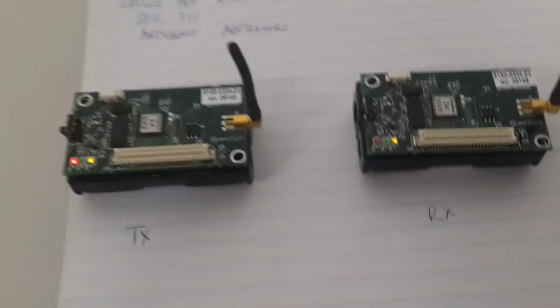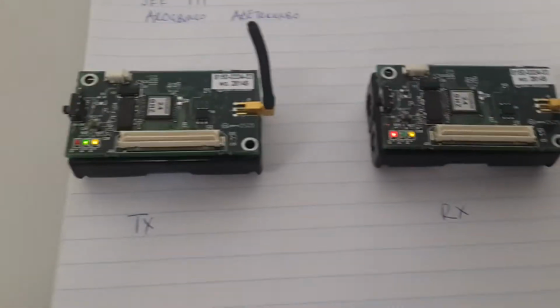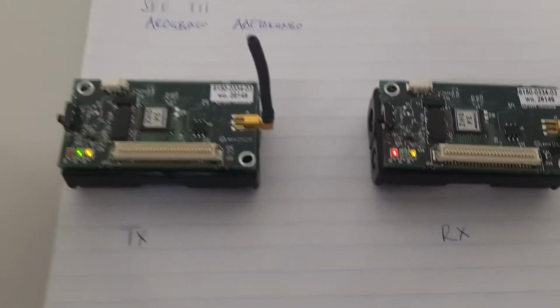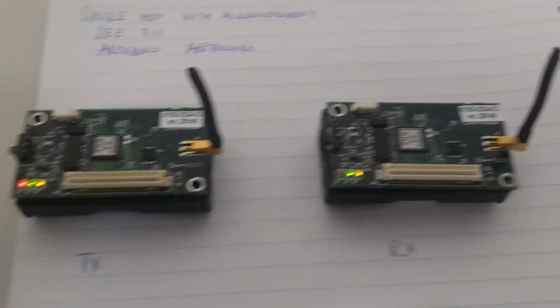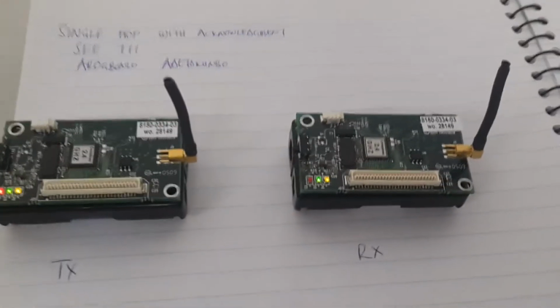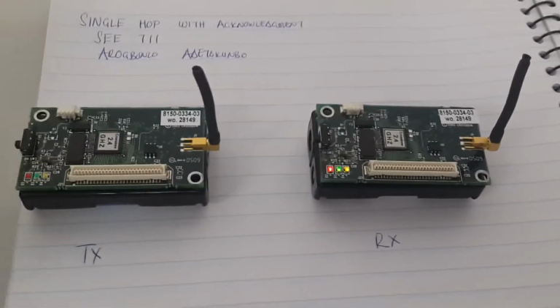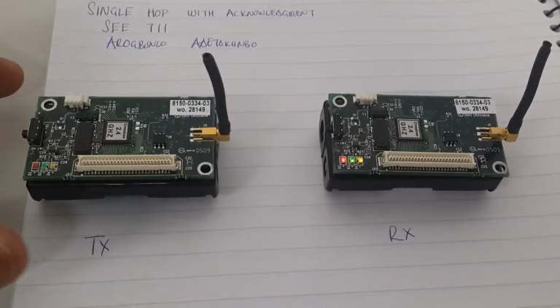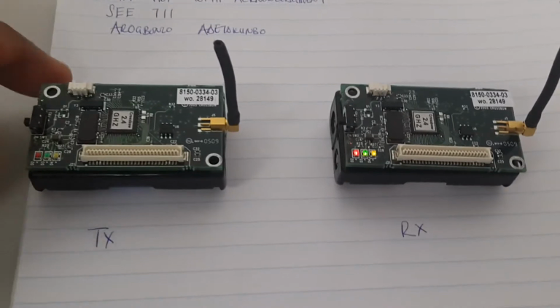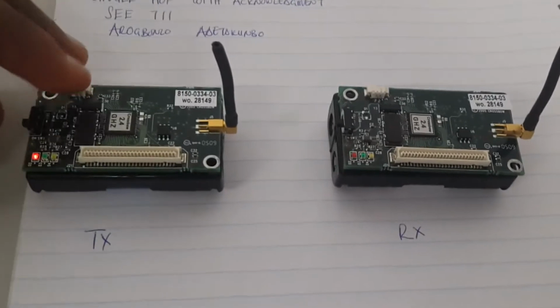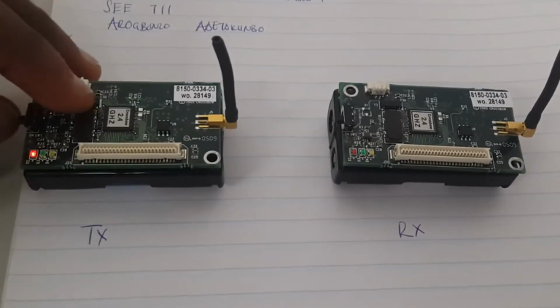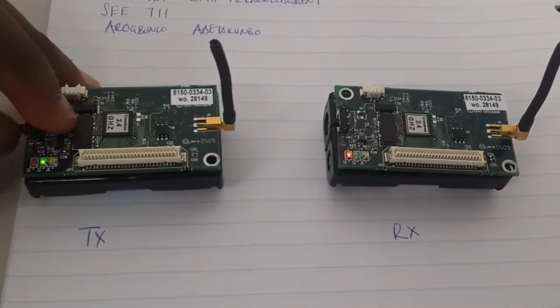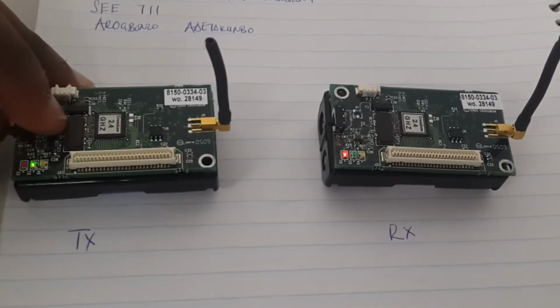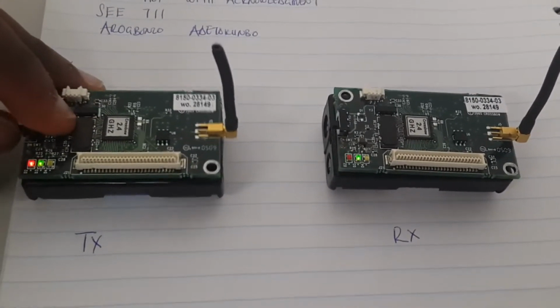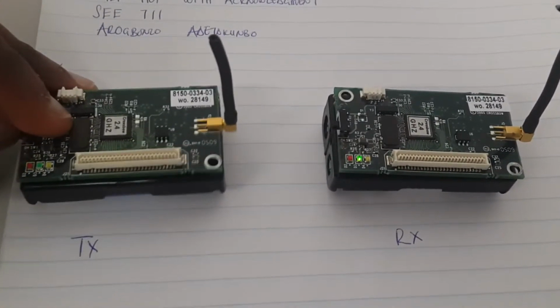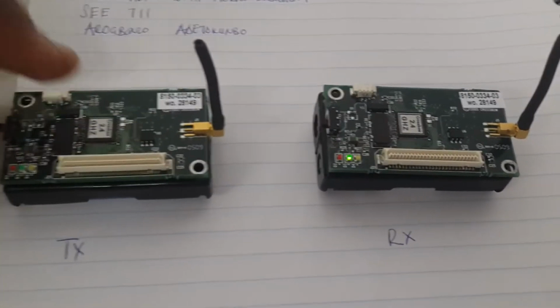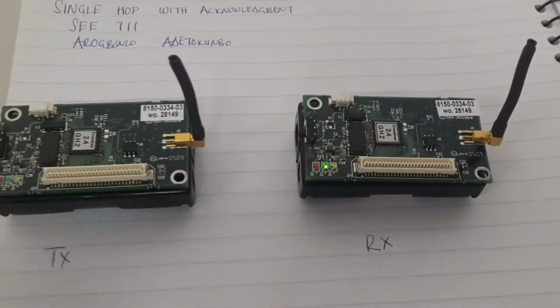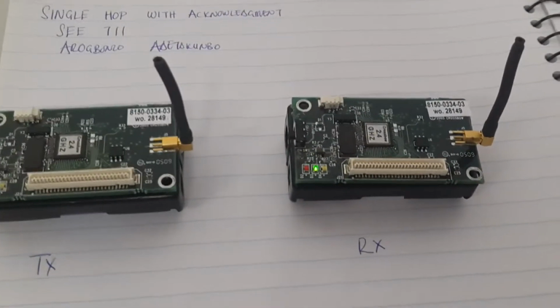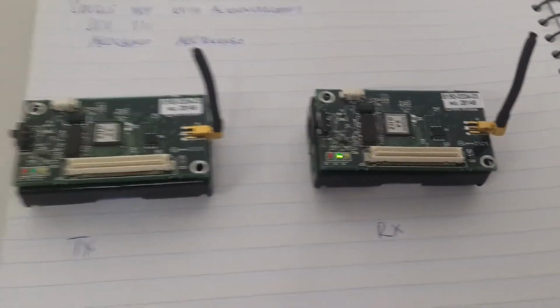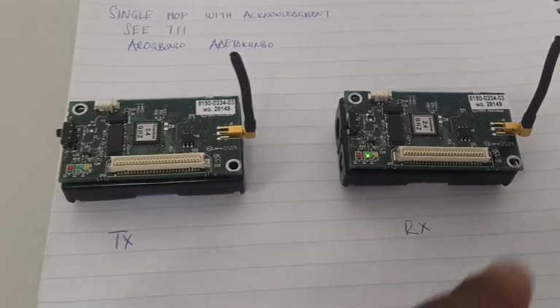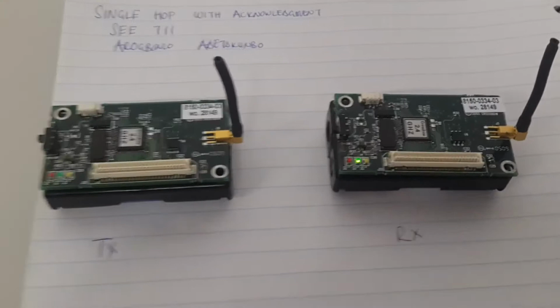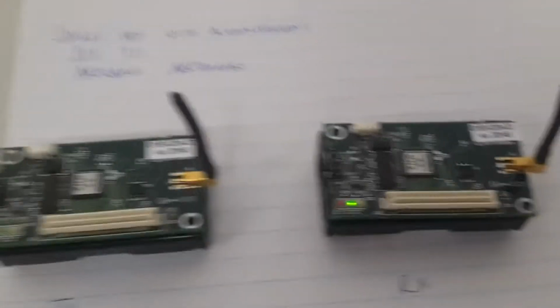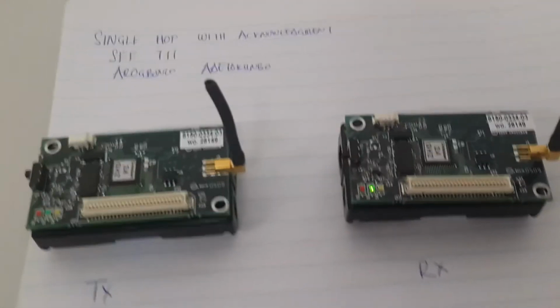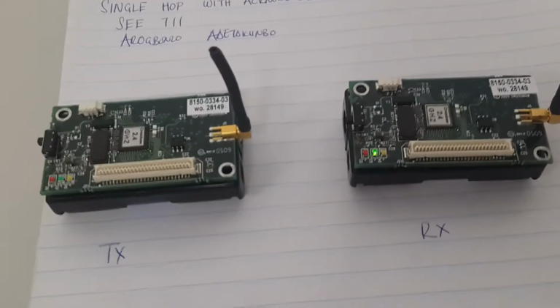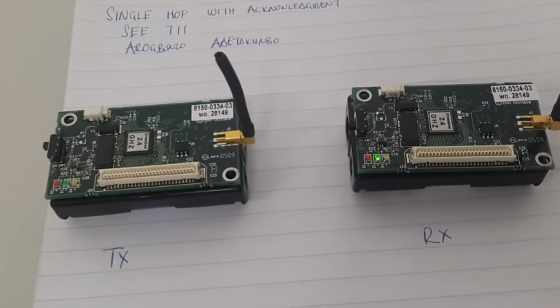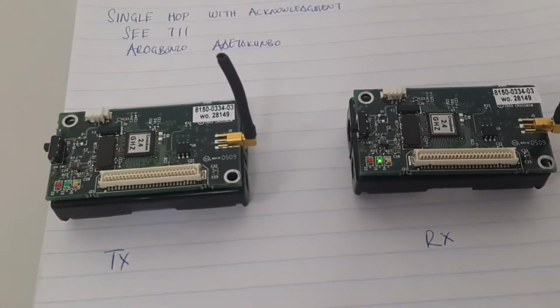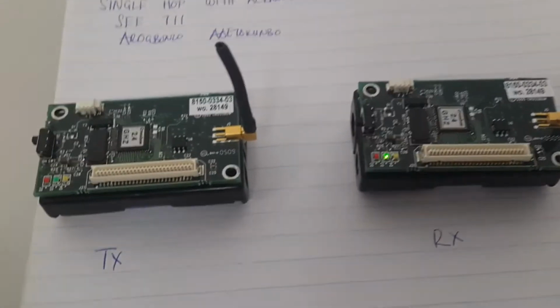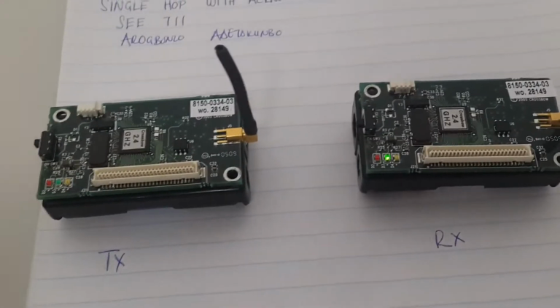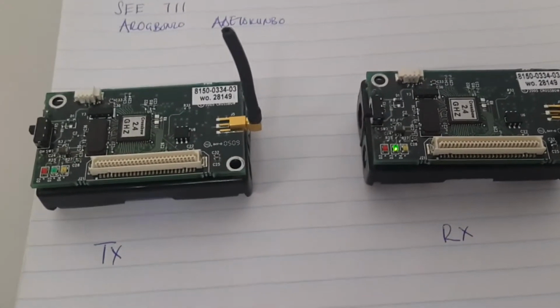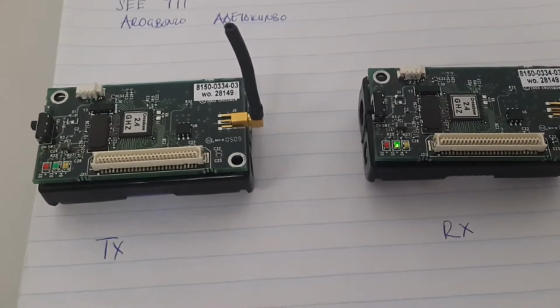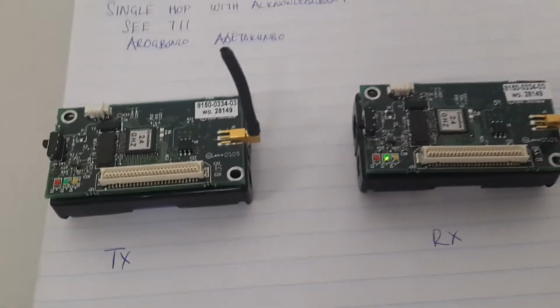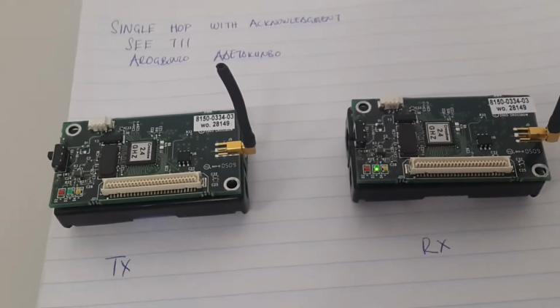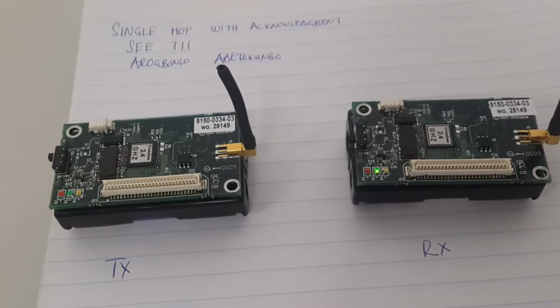To show the working side of the receiver, when we put off the transmitter here, we'll note that the receiver stays in its current state because it has not received any other information from the transmitter.